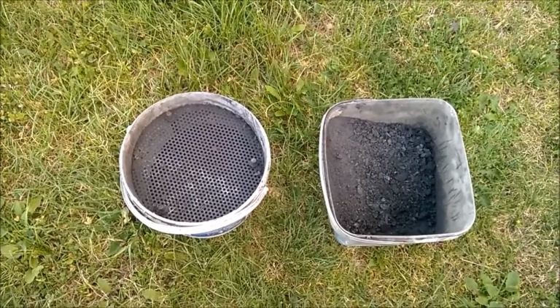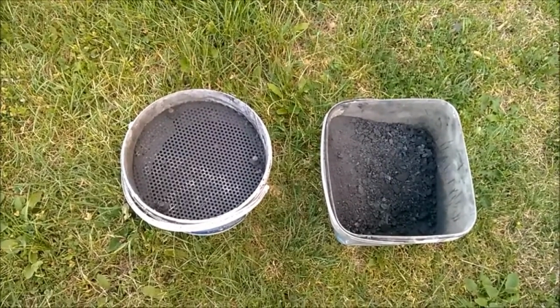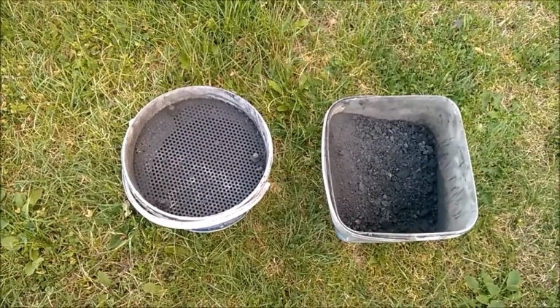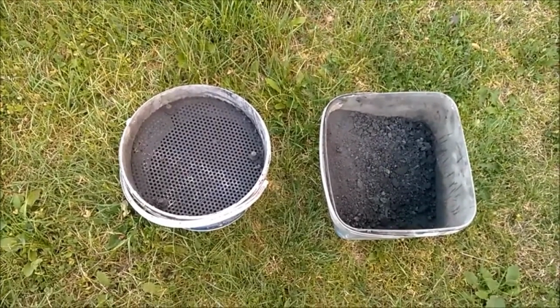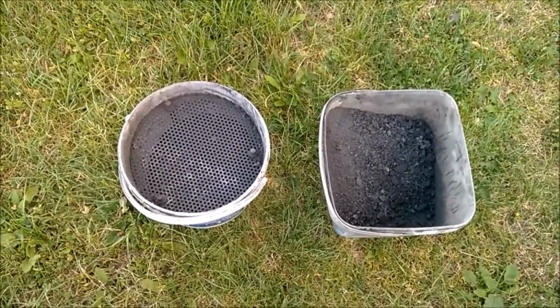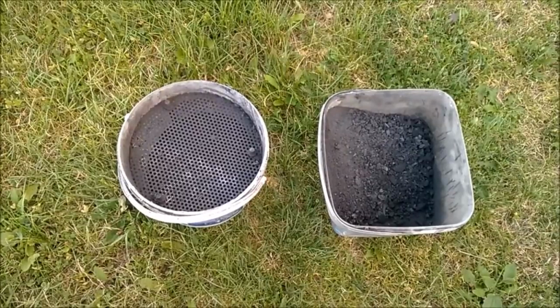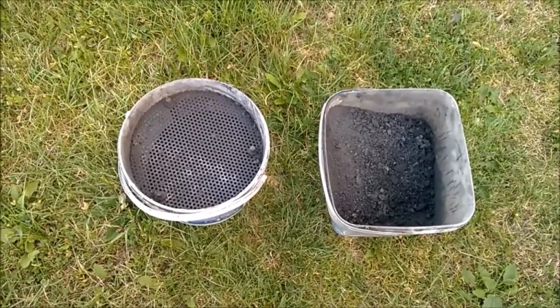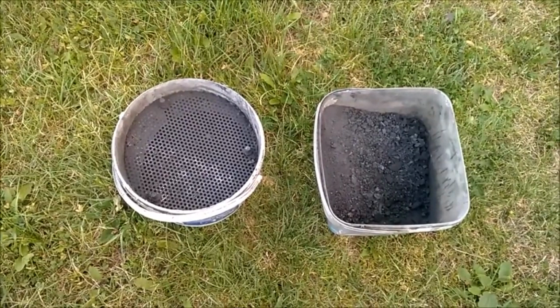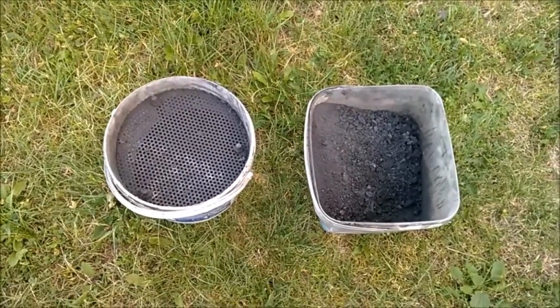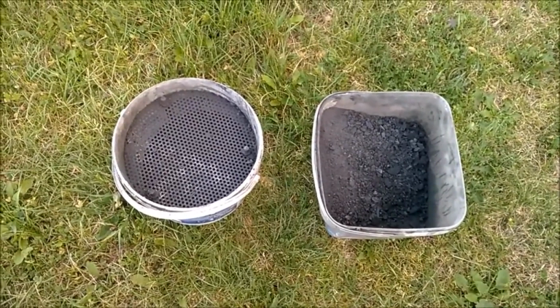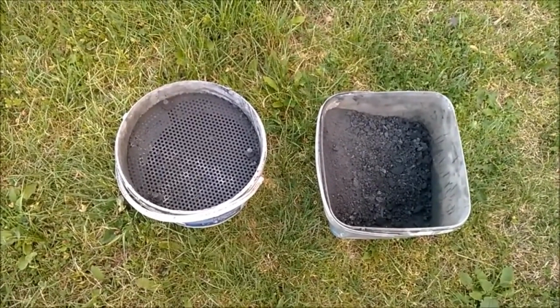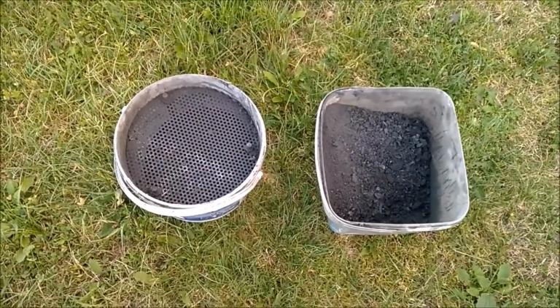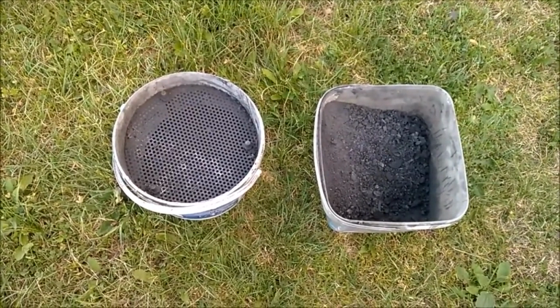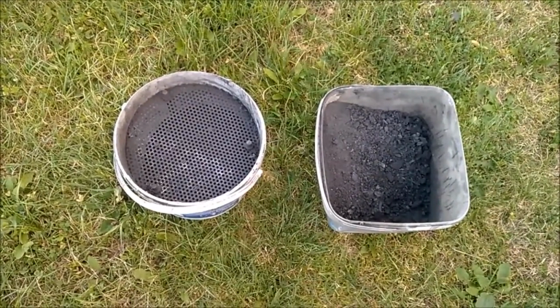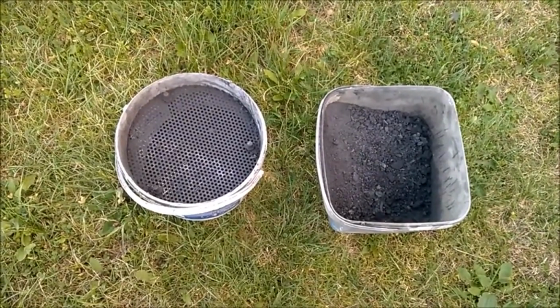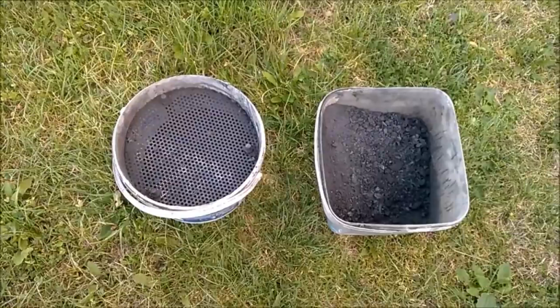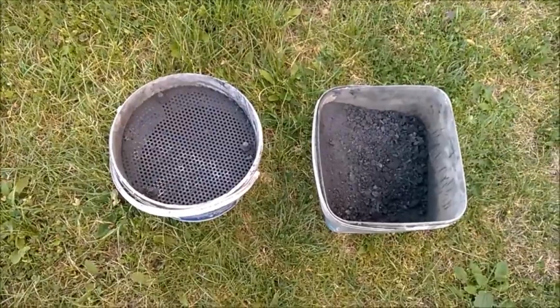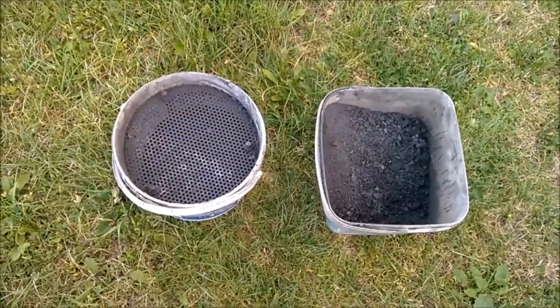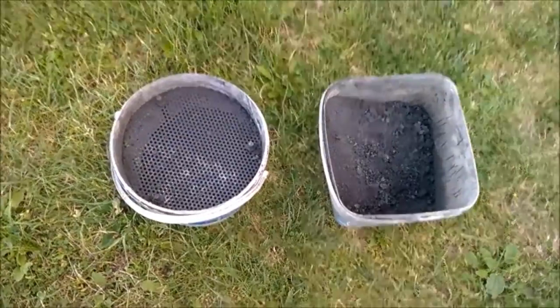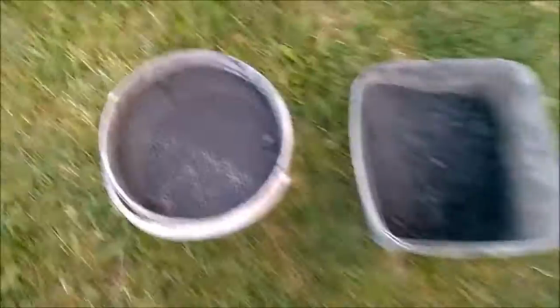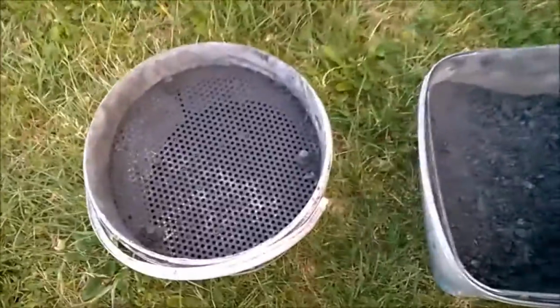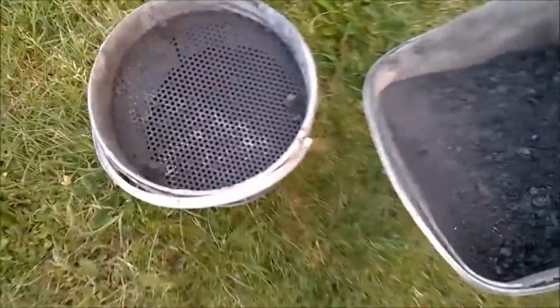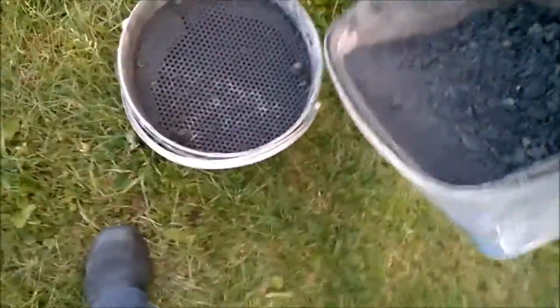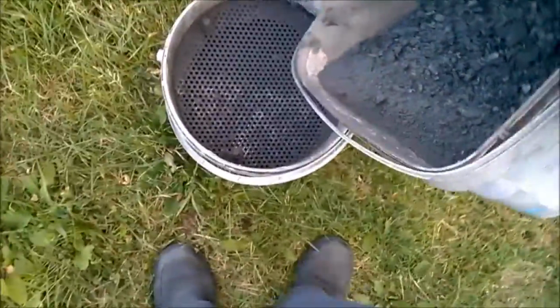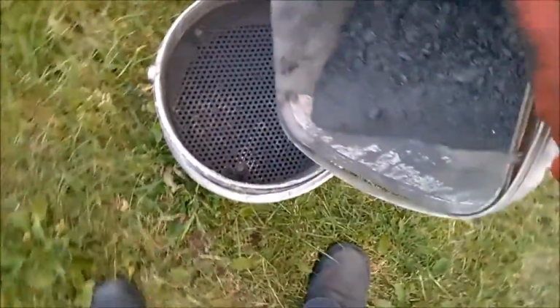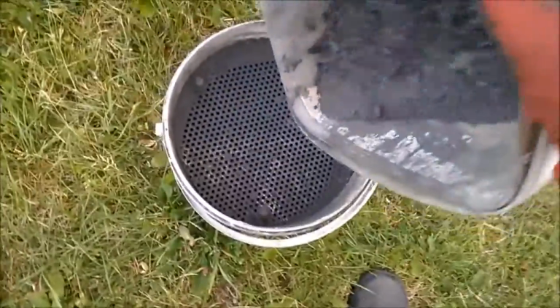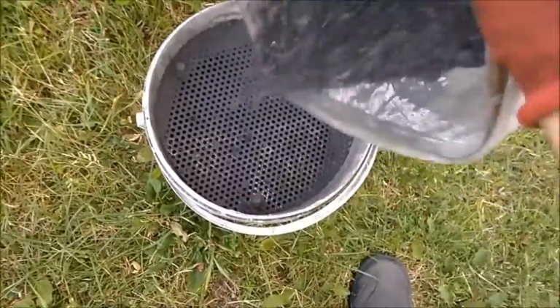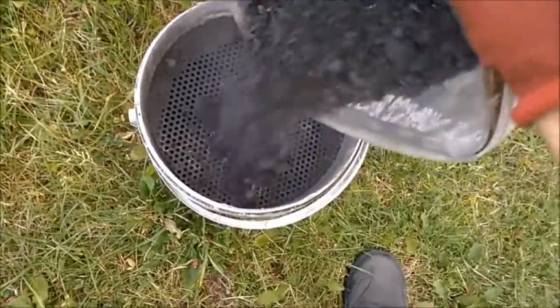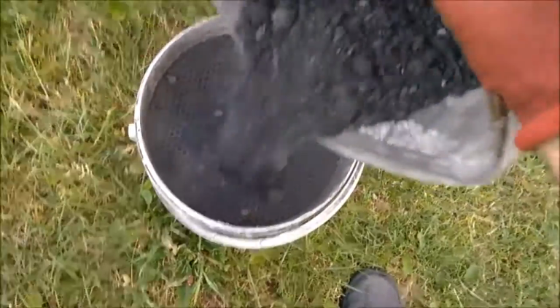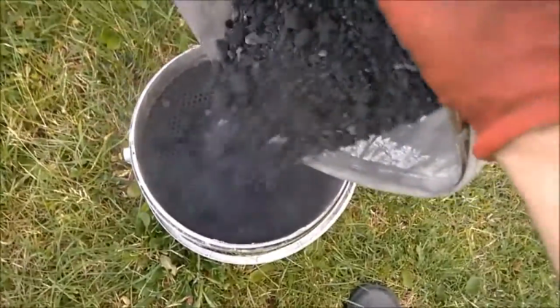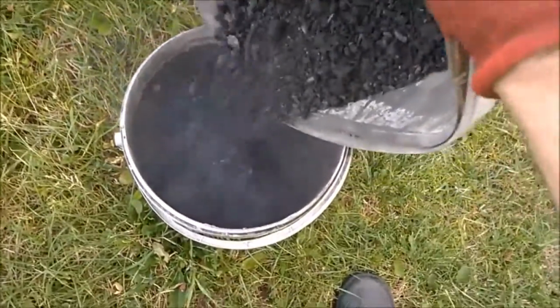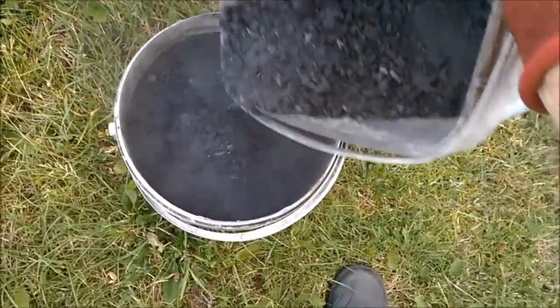Why is a grateless gasifier necessary? Well, I have here on the right side my clean out and on the left side a sieve, and I am sieving out the ashes.